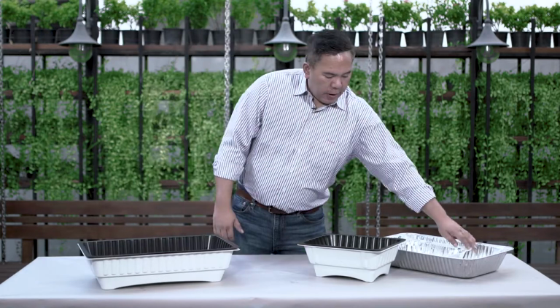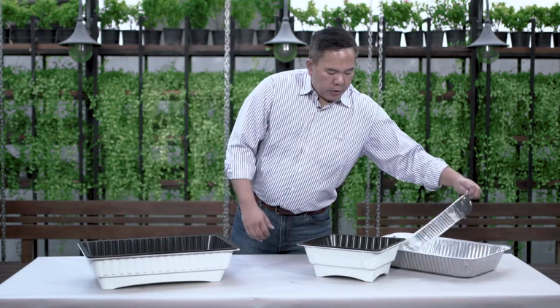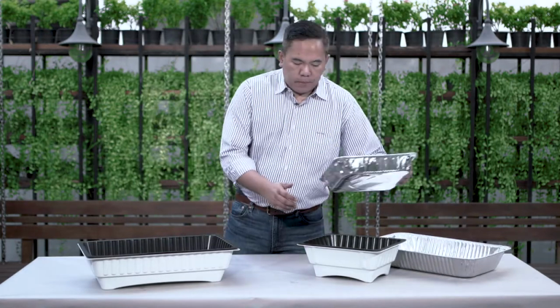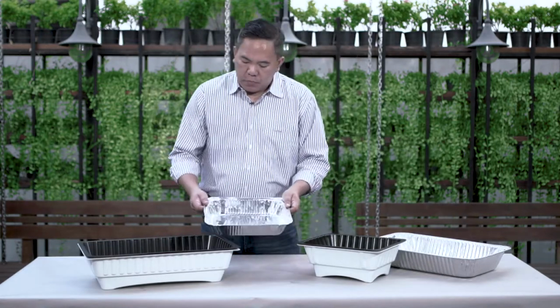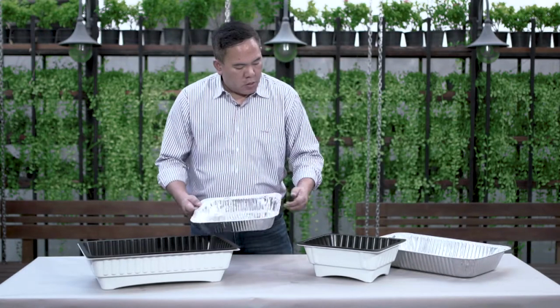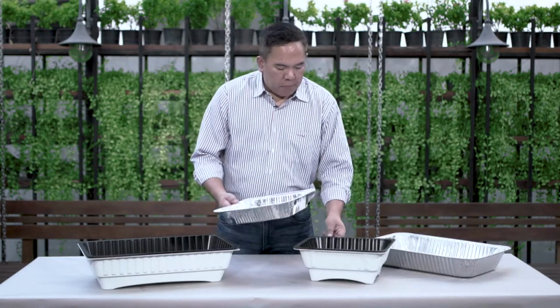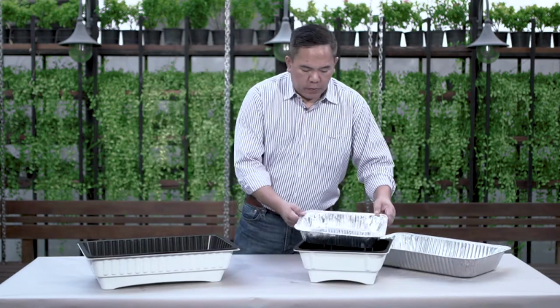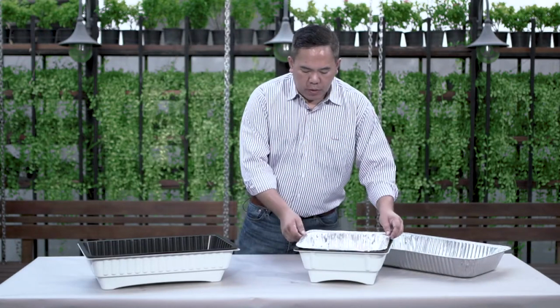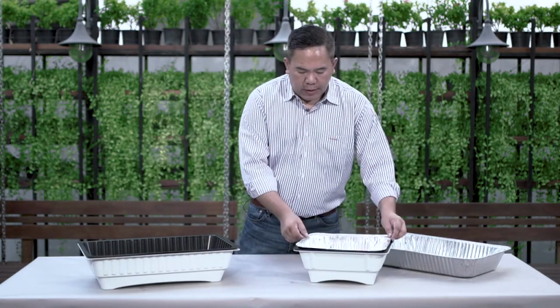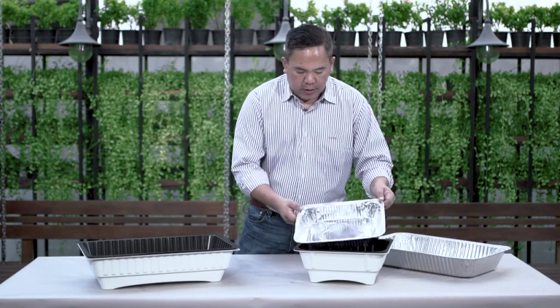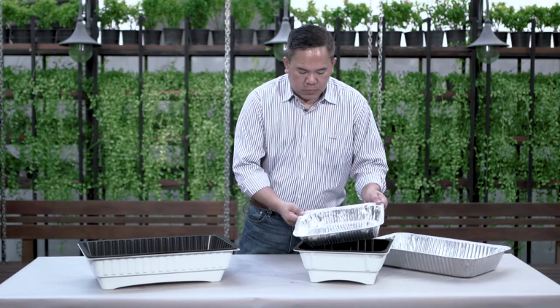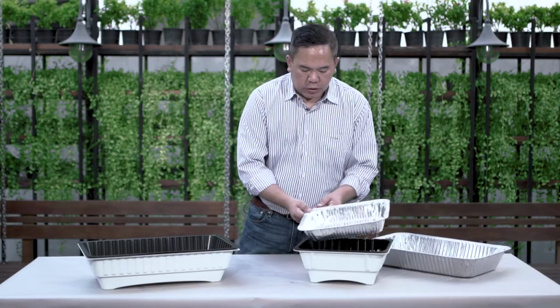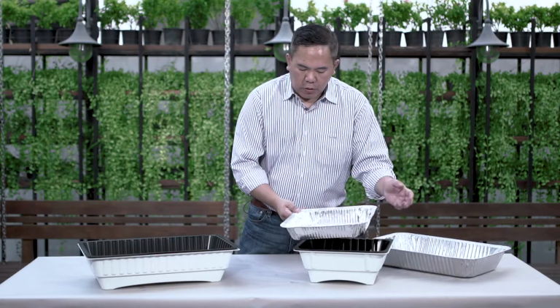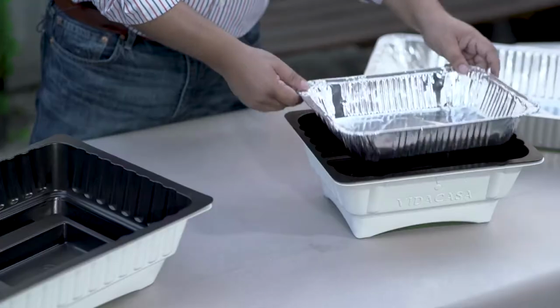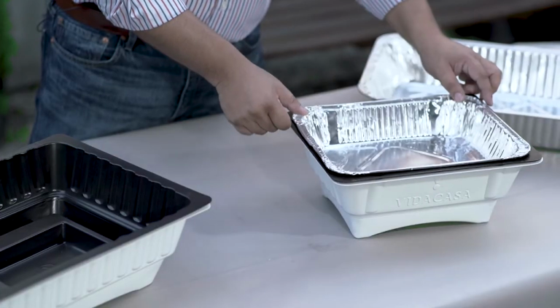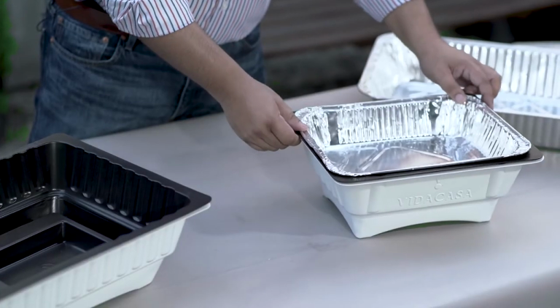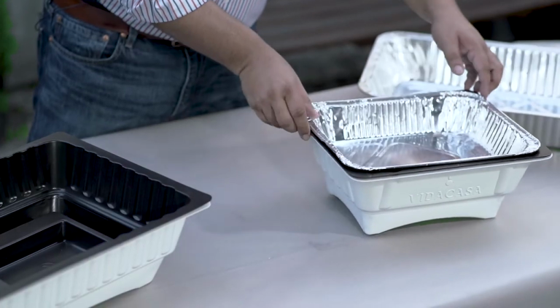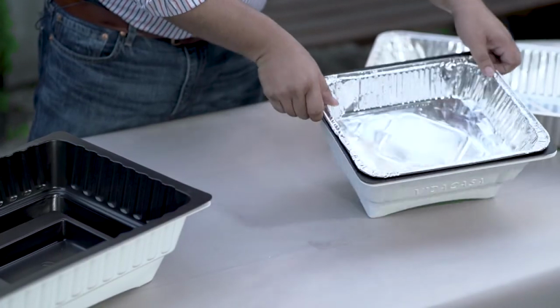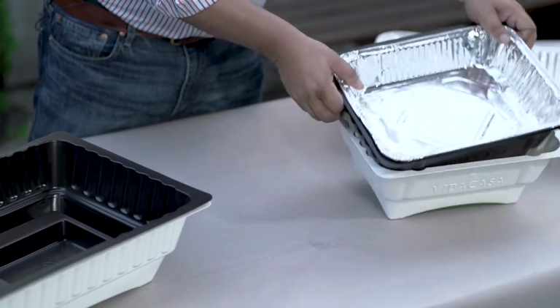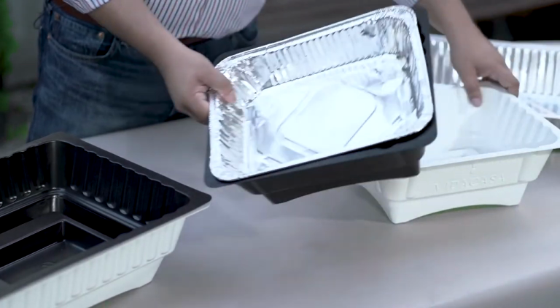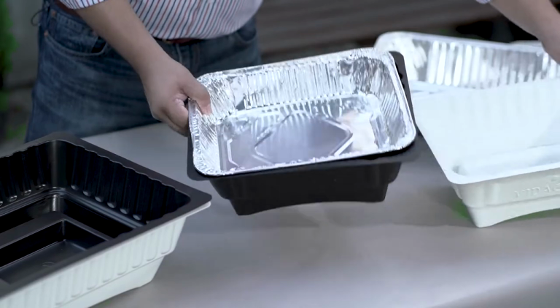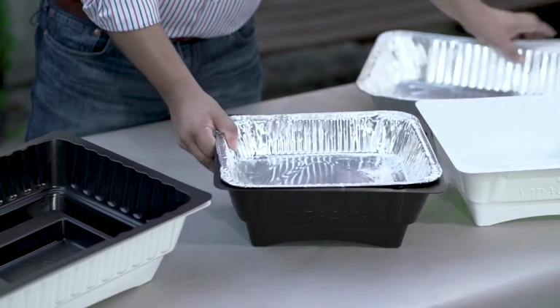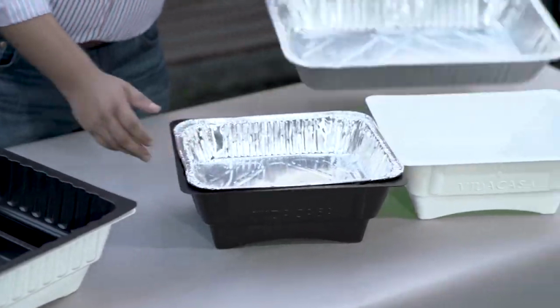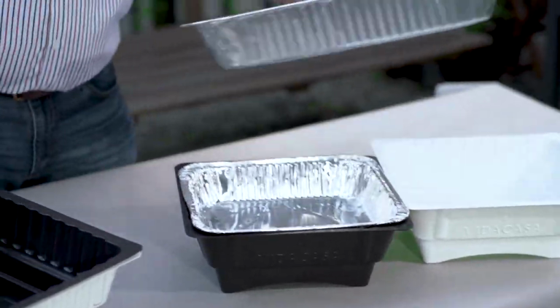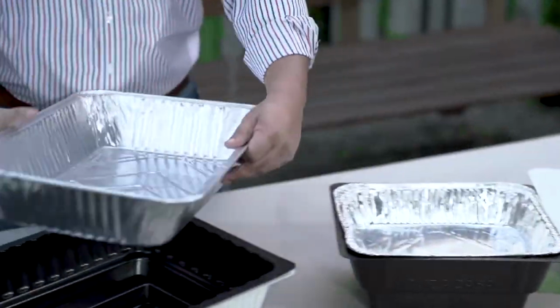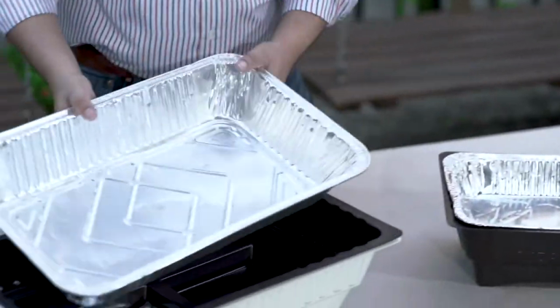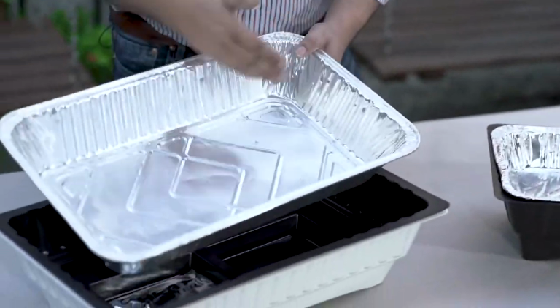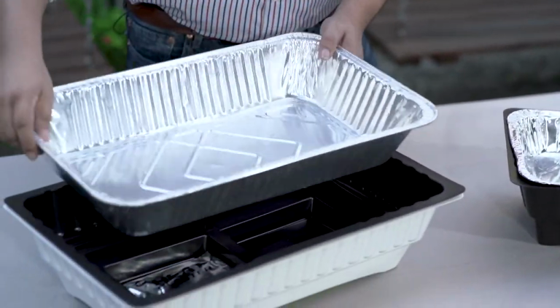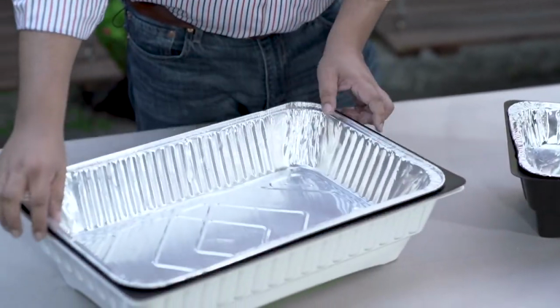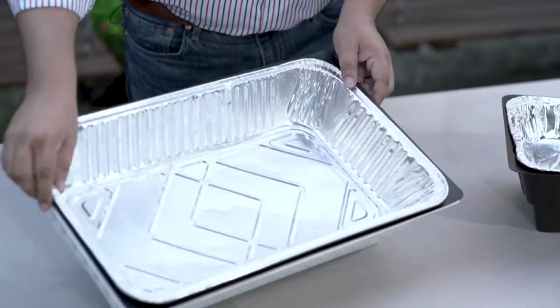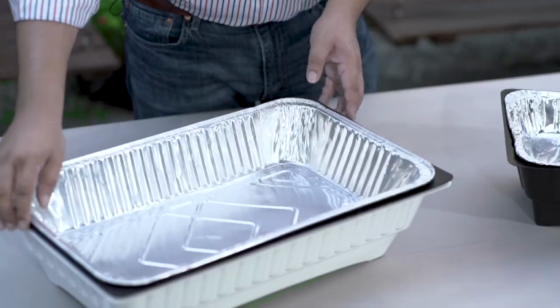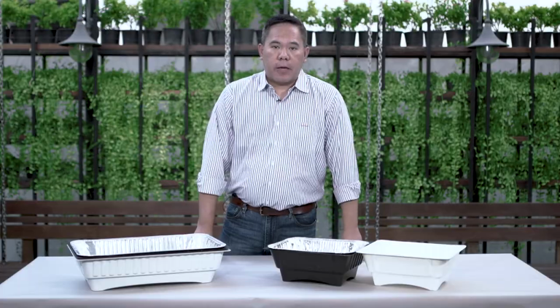You can also get the traditional aluminum foil — this one is for single size and this one is for full size.